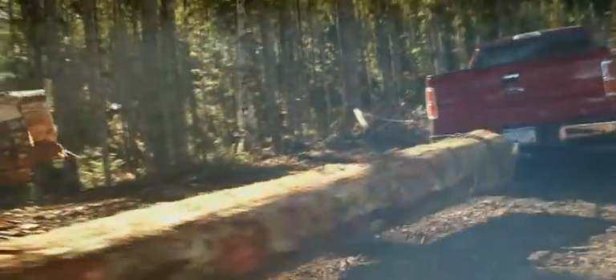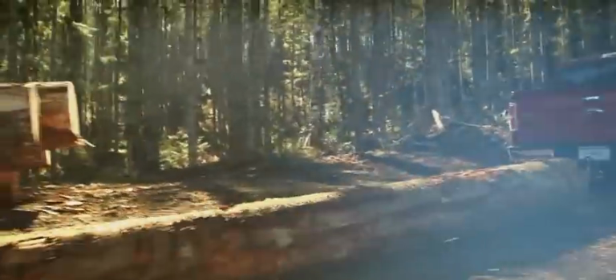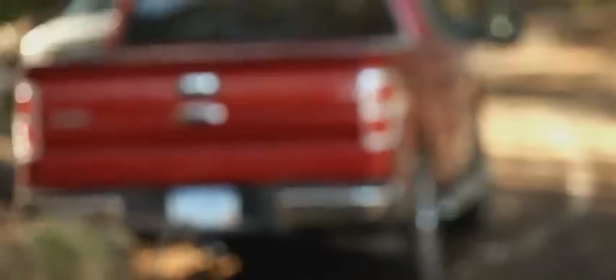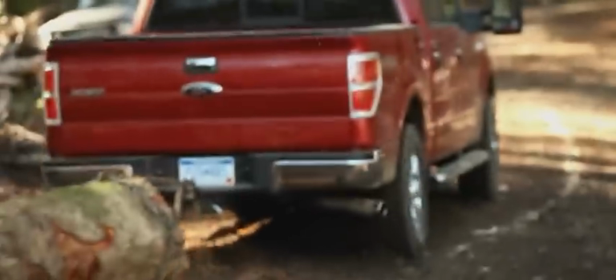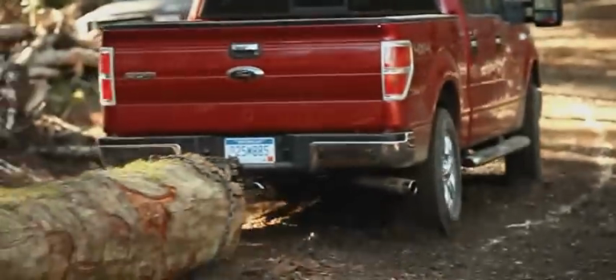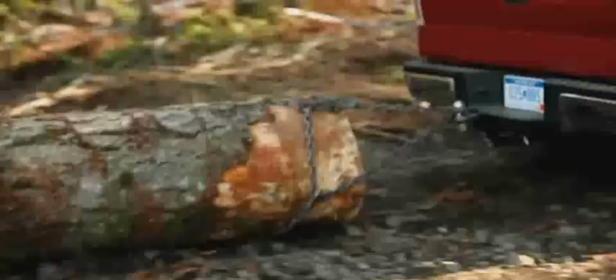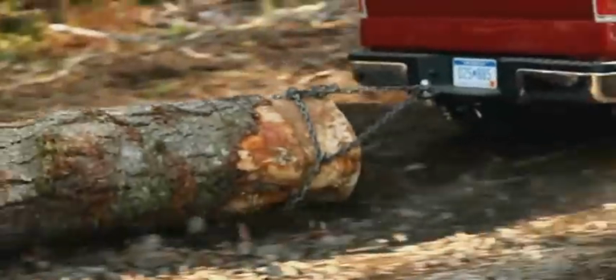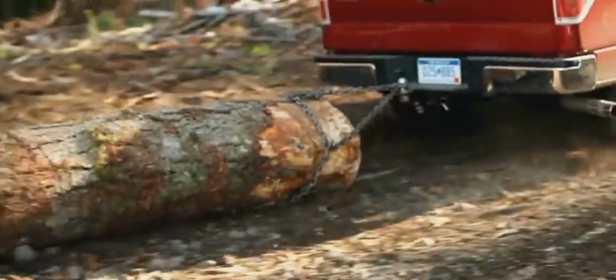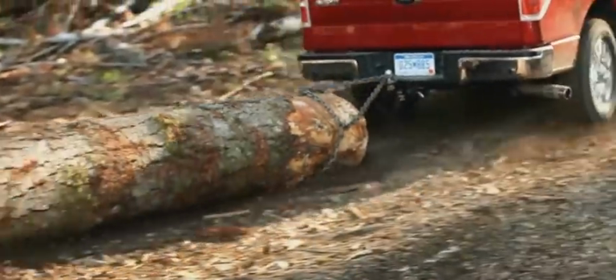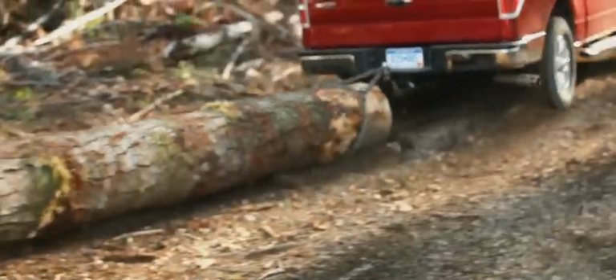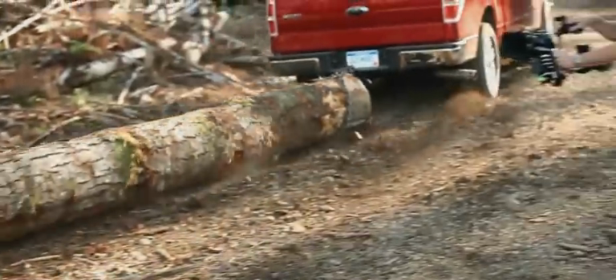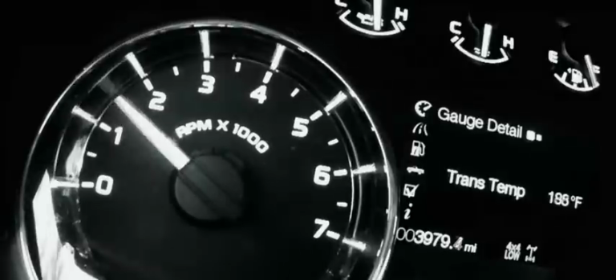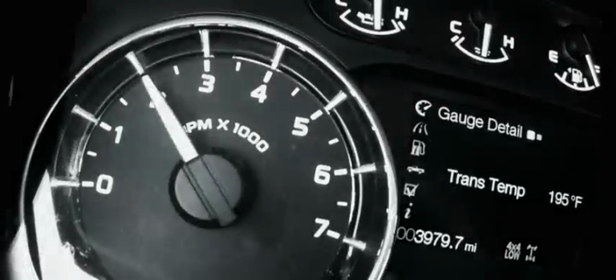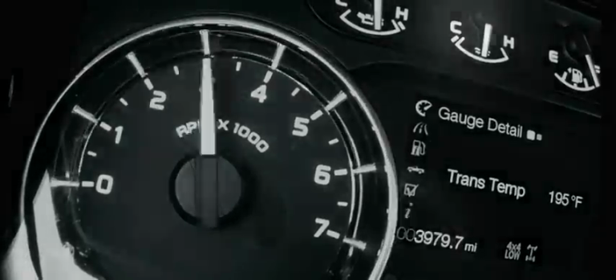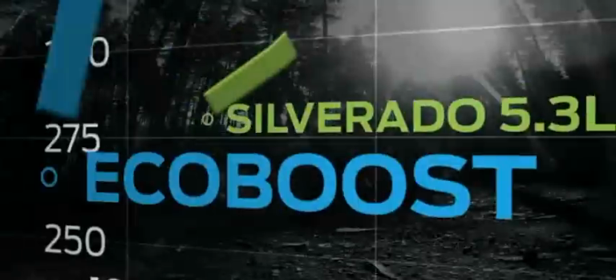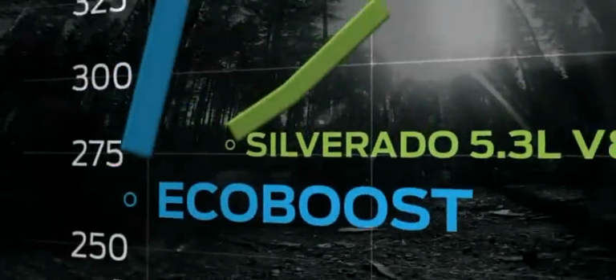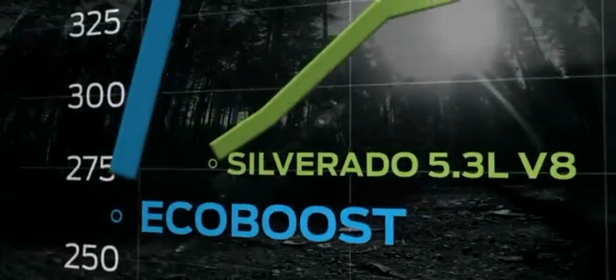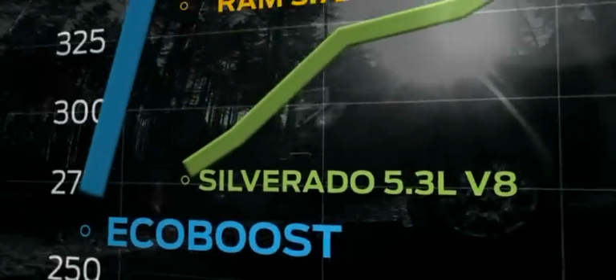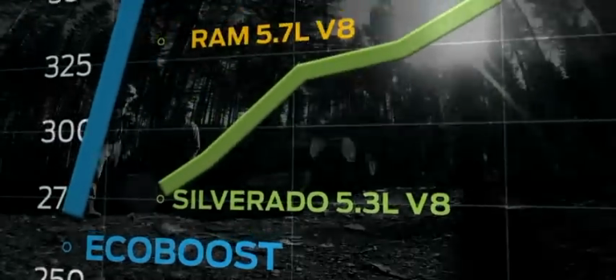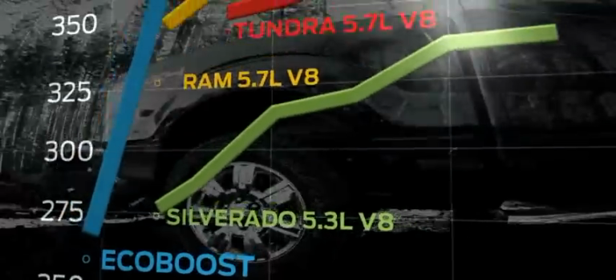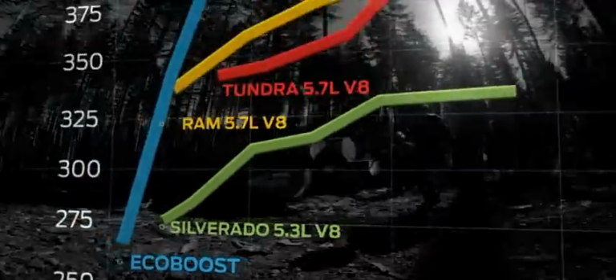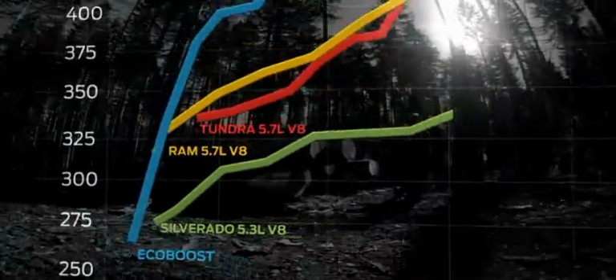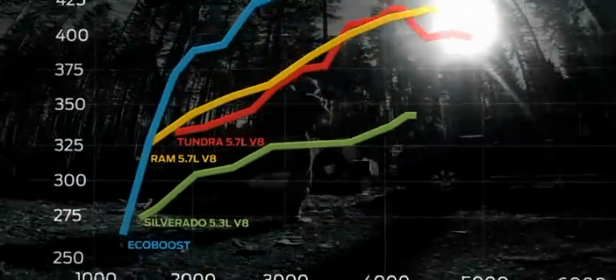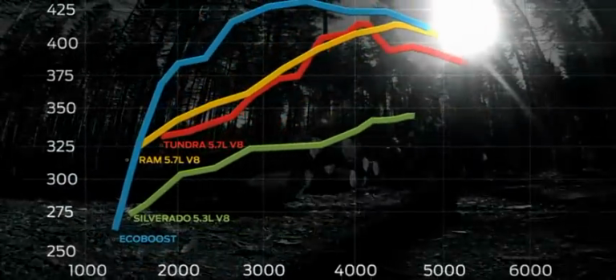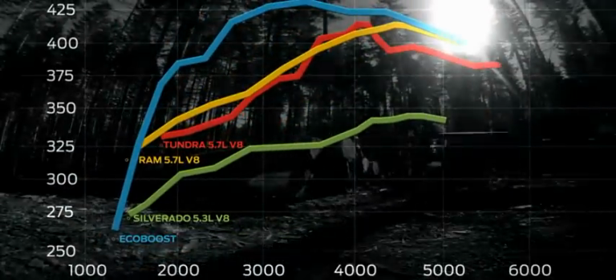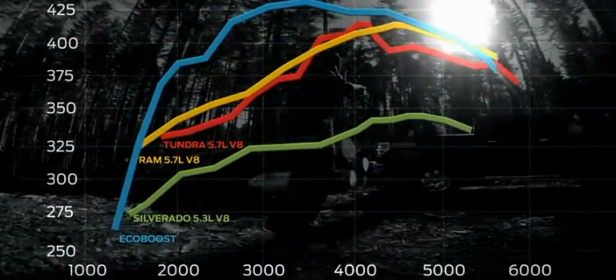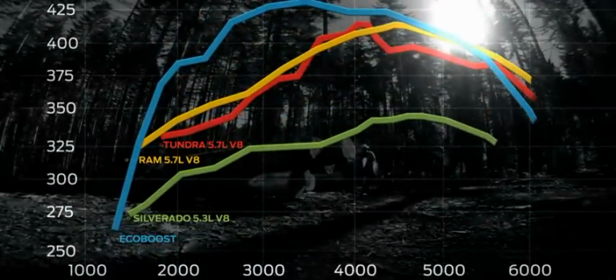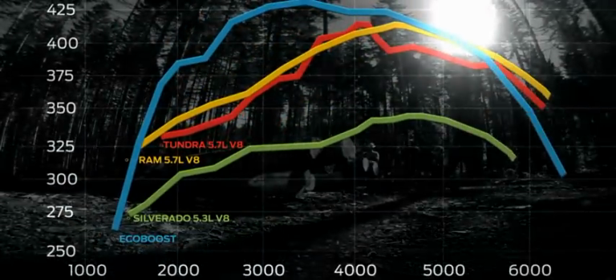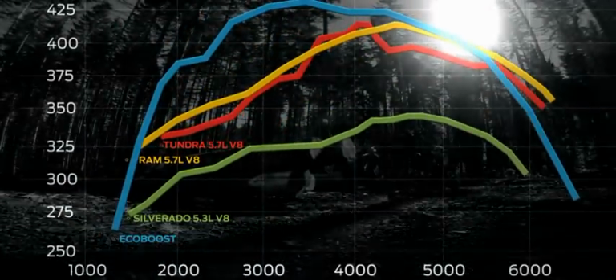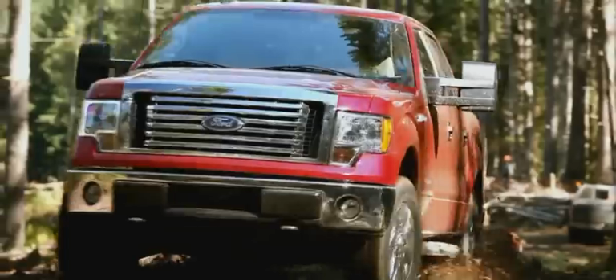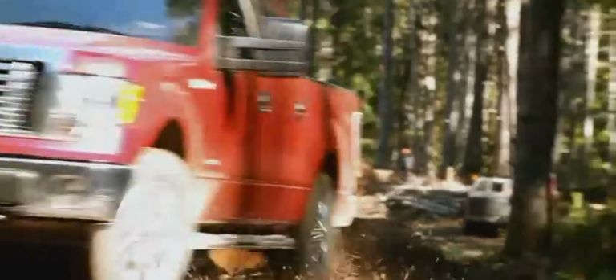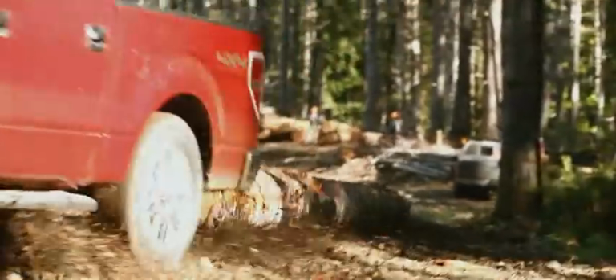The EcoBoost engine produces 420 foot-pounds of torque nearly all across its RPM band. Compare that torque curve to Chevy, Dodge, and Toyota V8s — they're not even close.